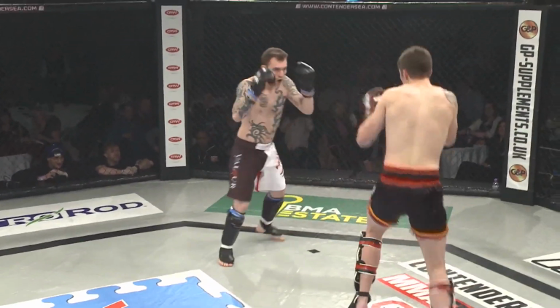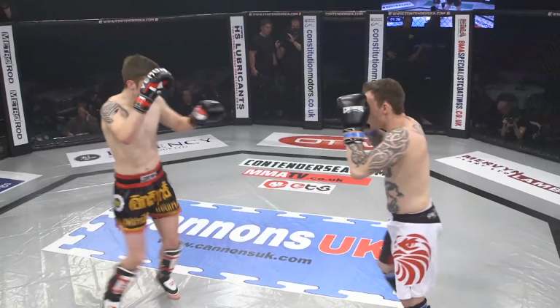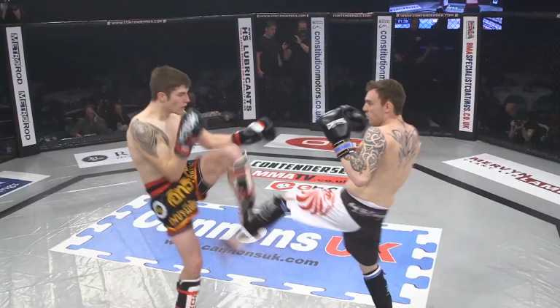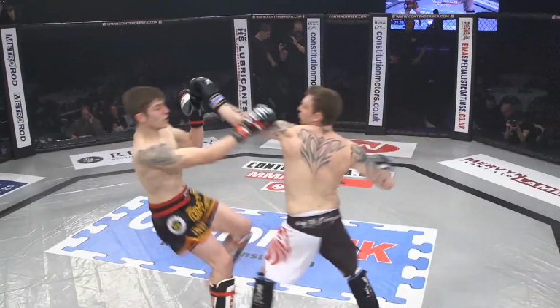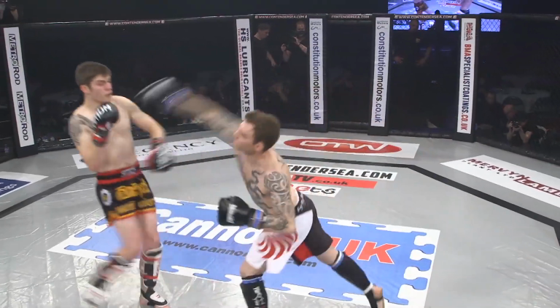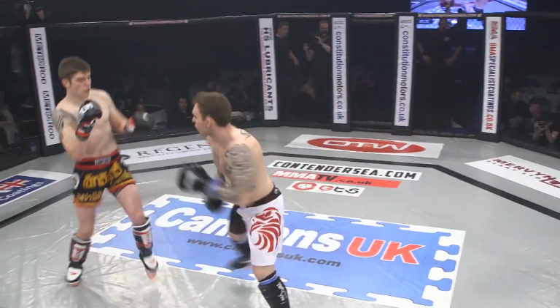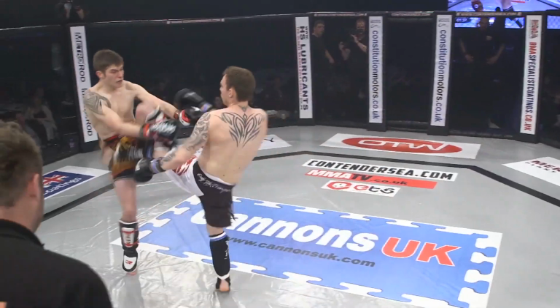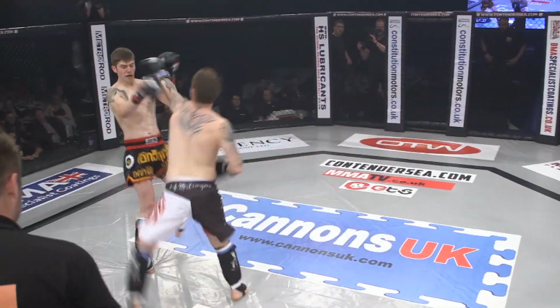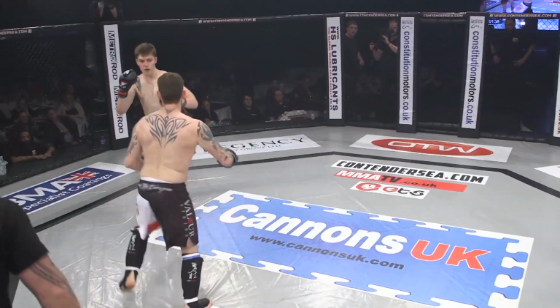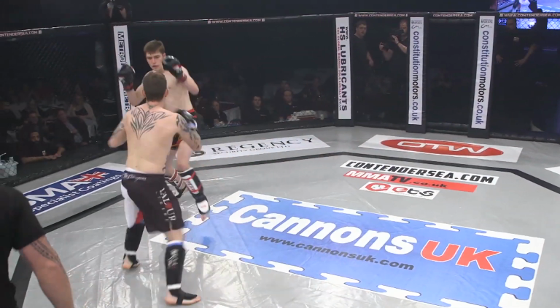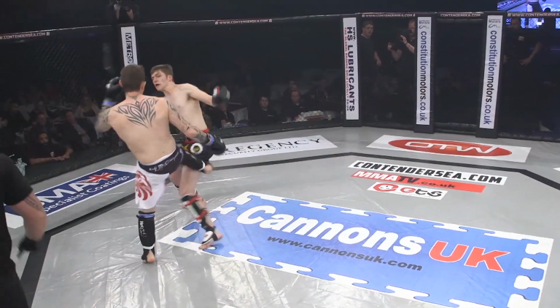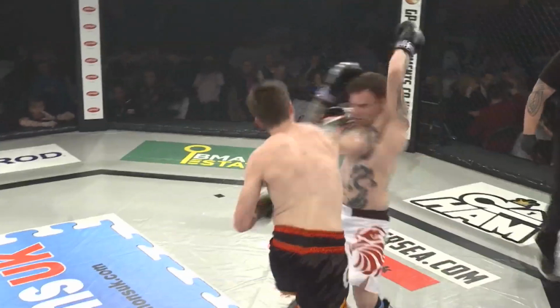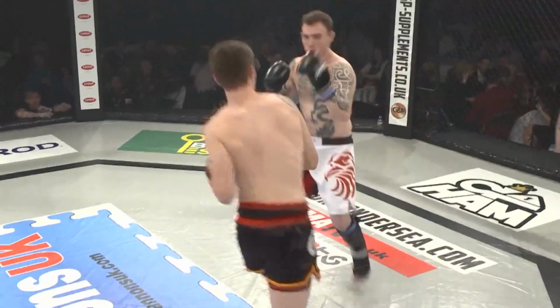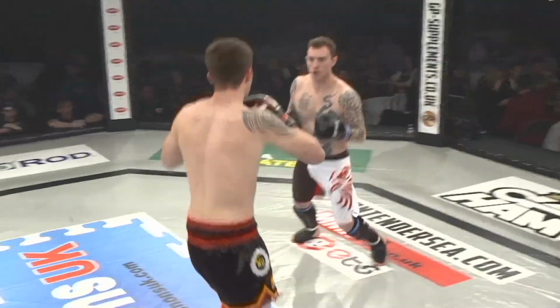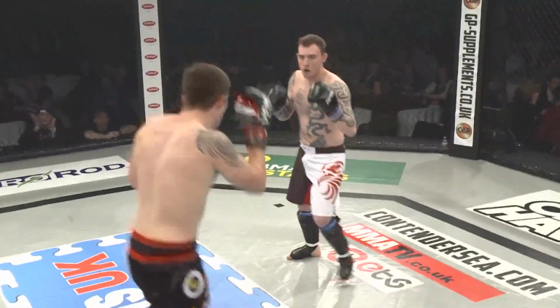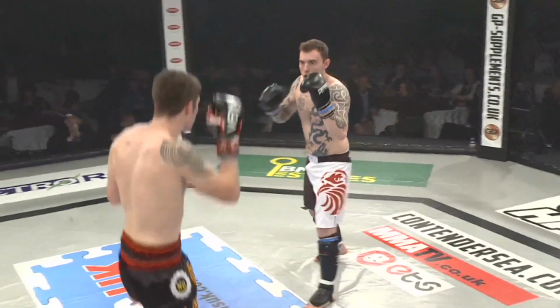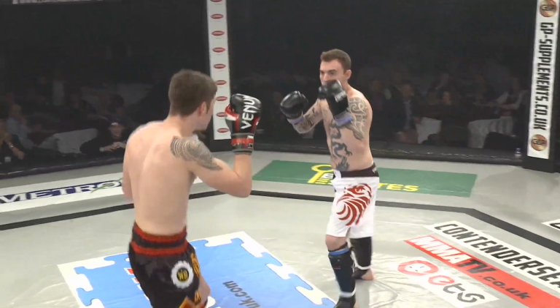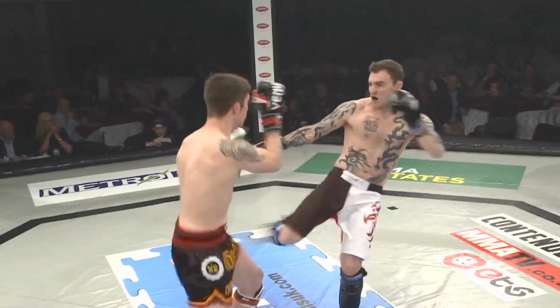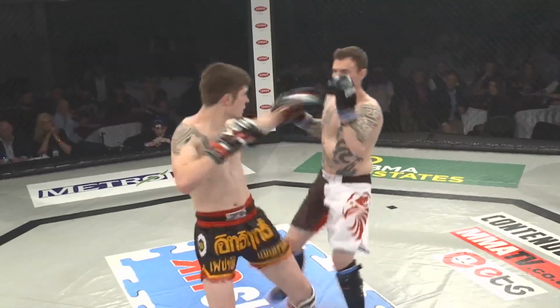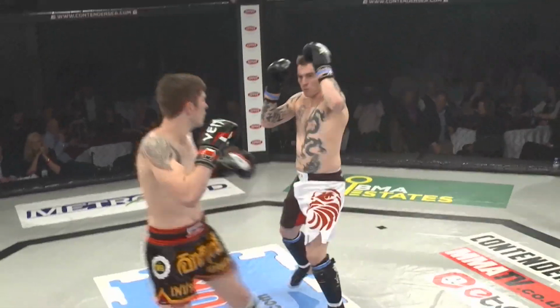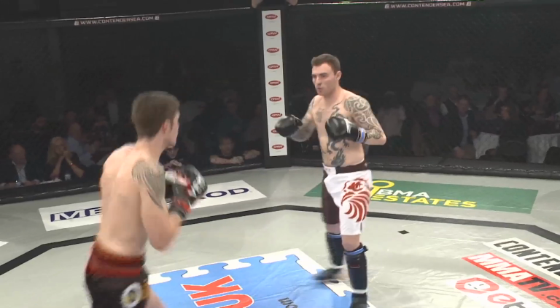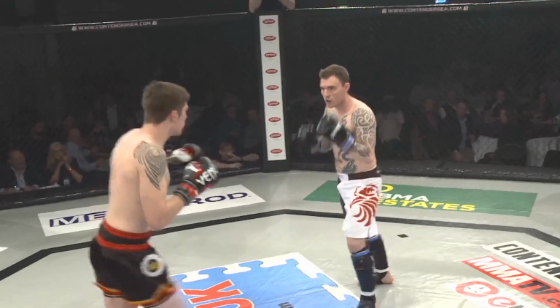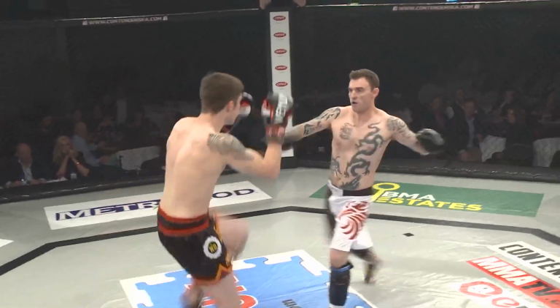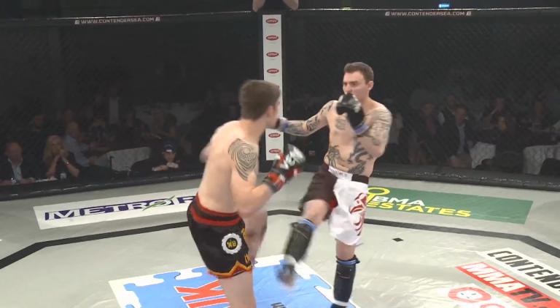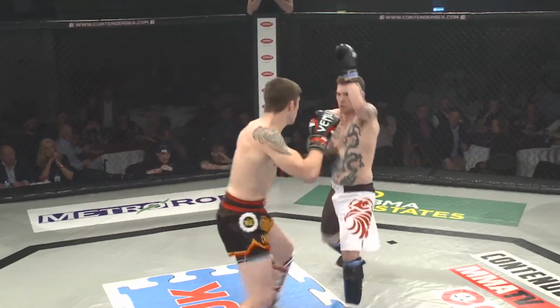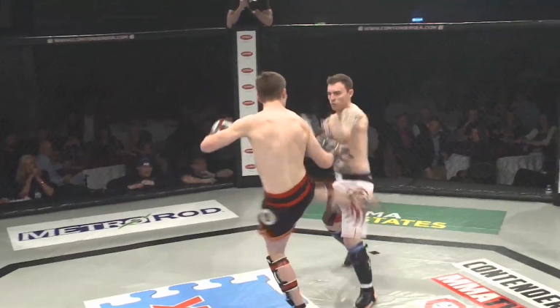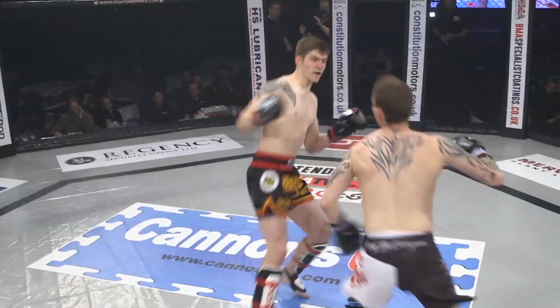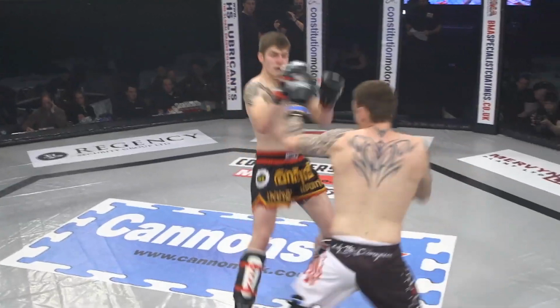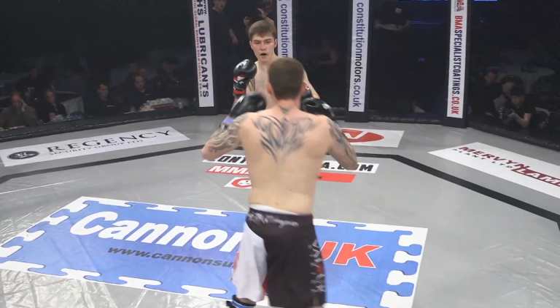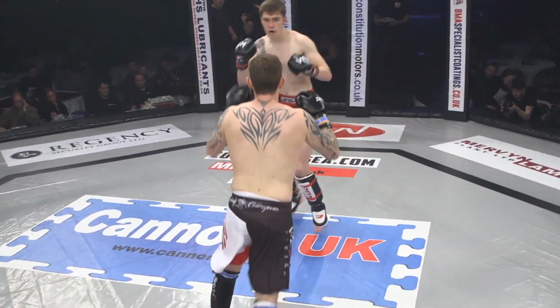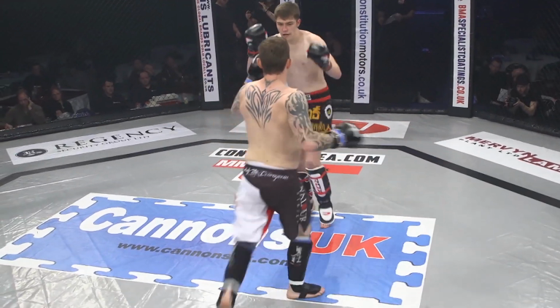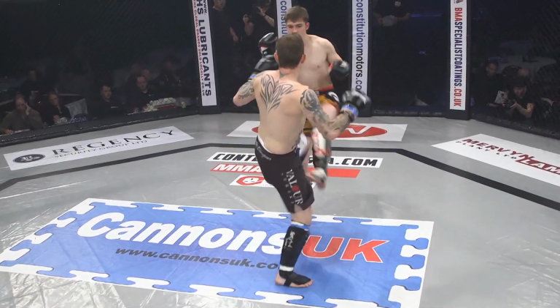Punches straight down the pipe from both fighters. Phillips looking for that right hand, but Robinson is relentless with those low leg kicks.